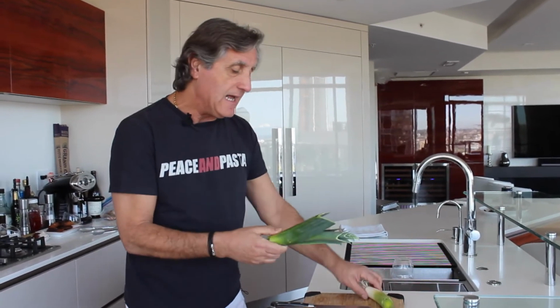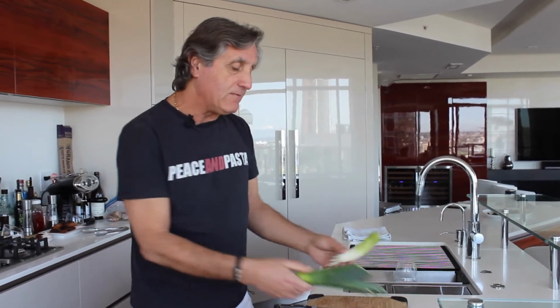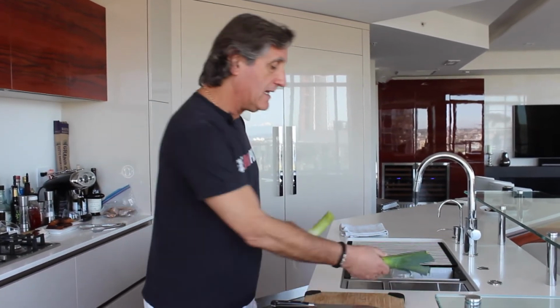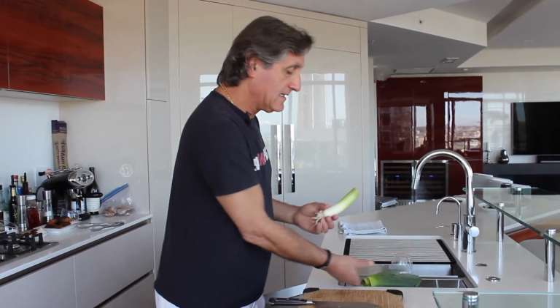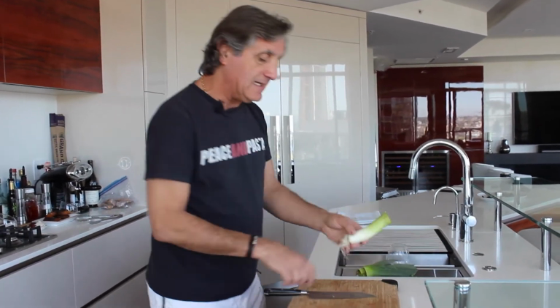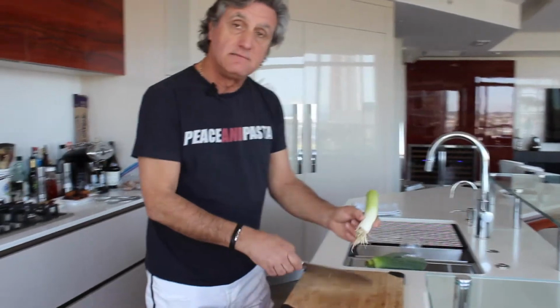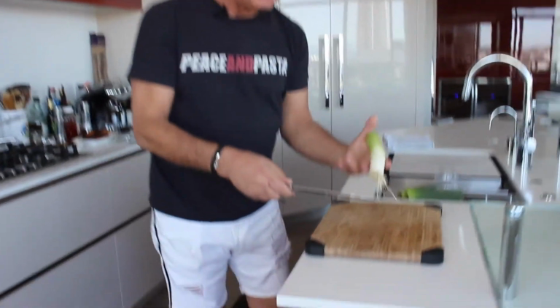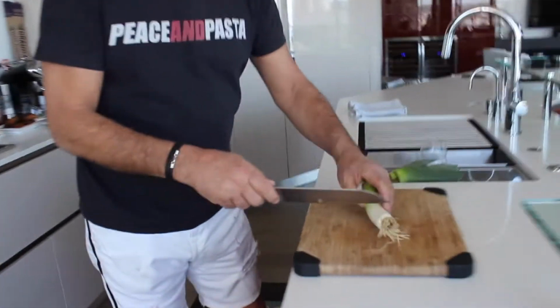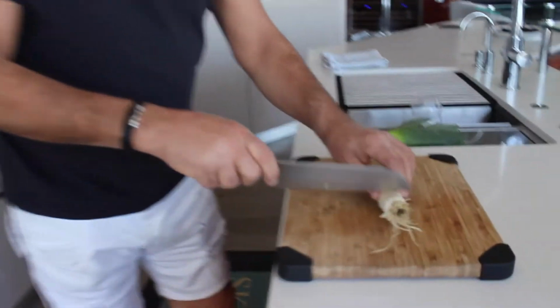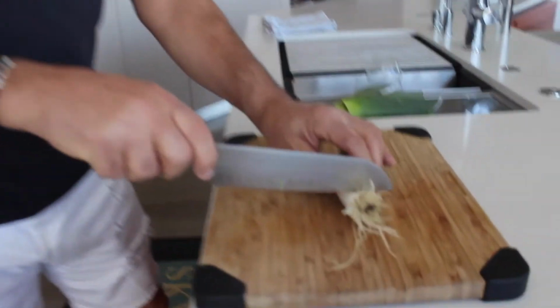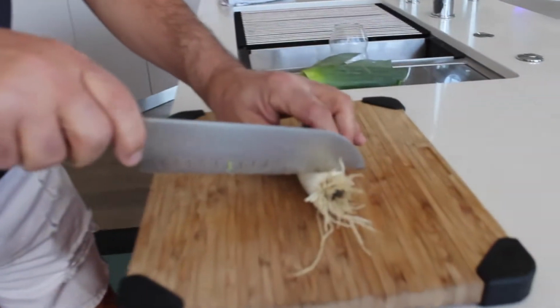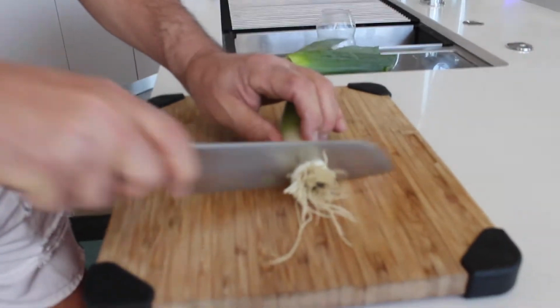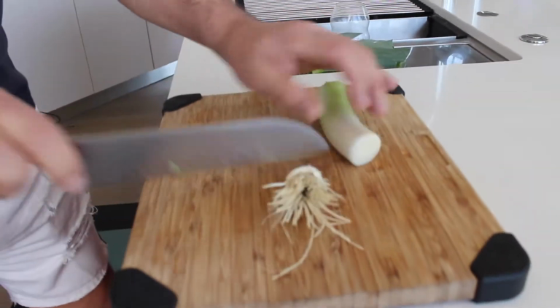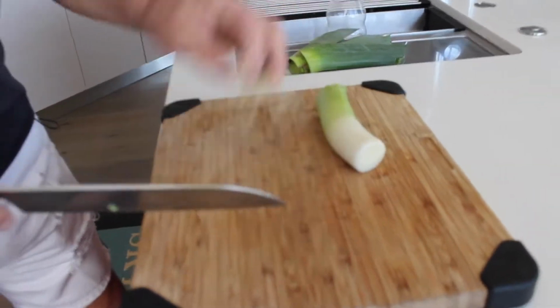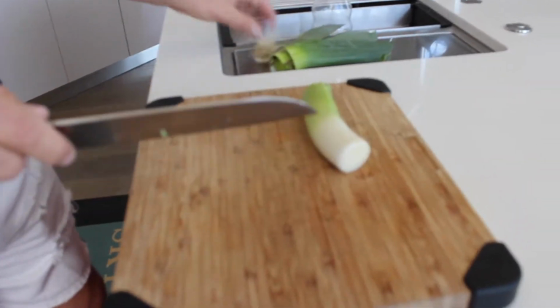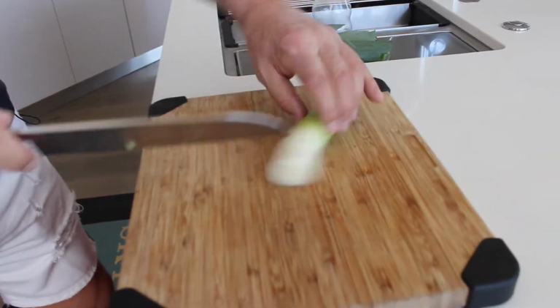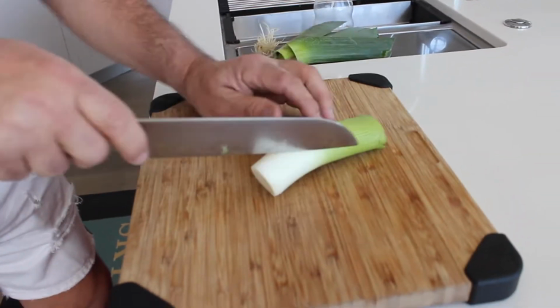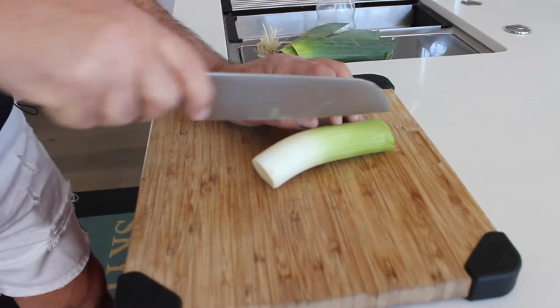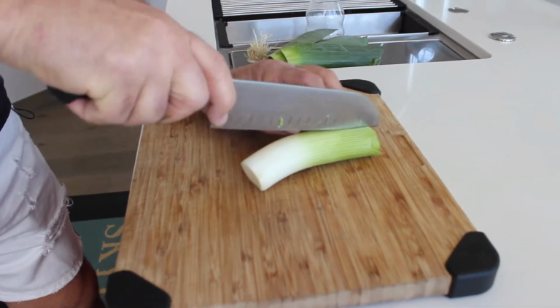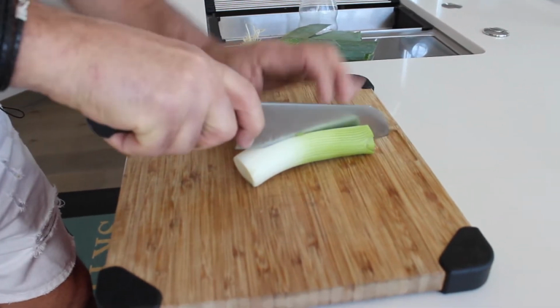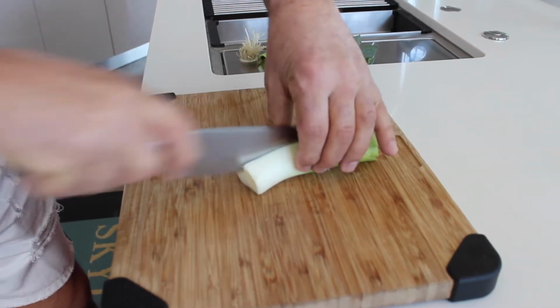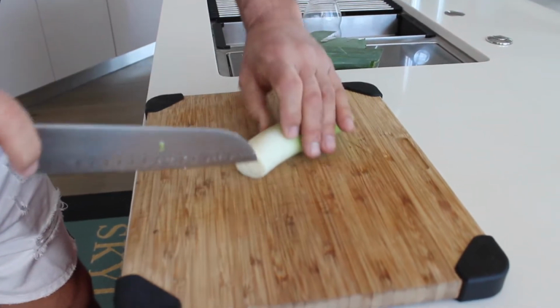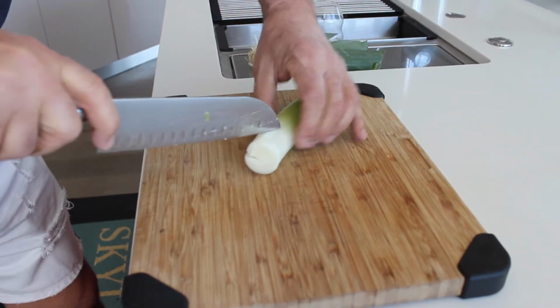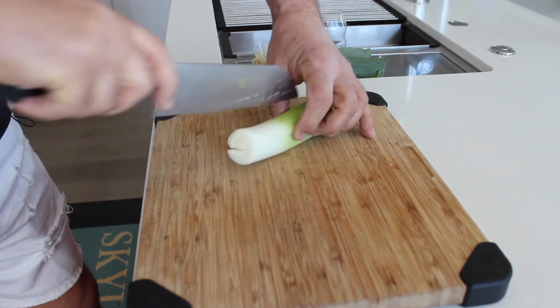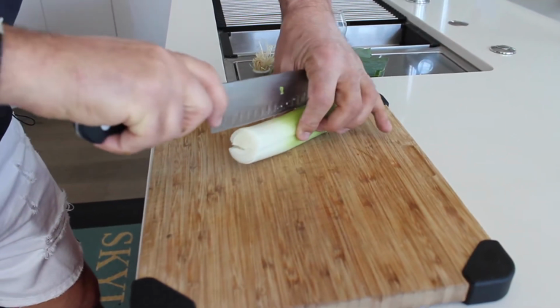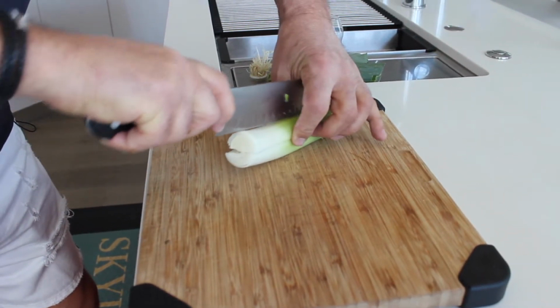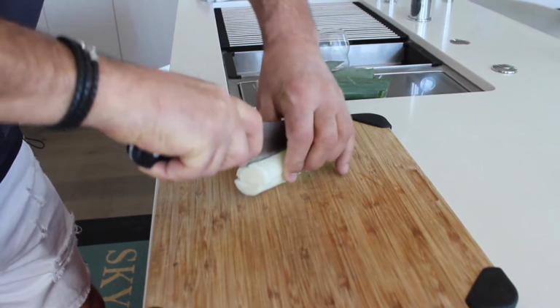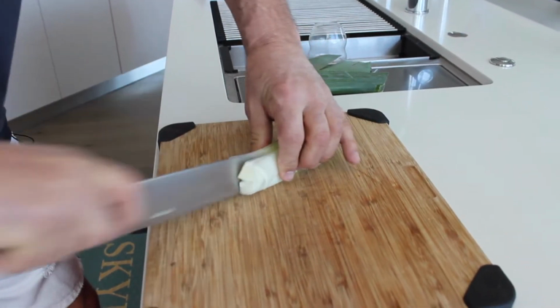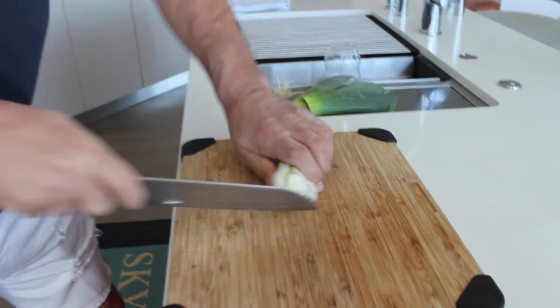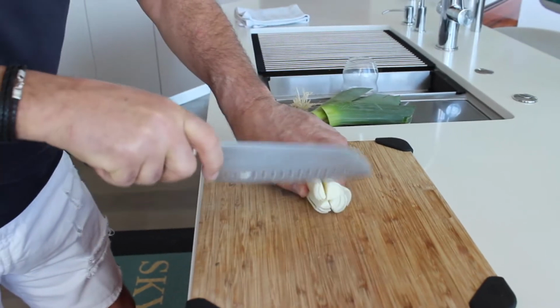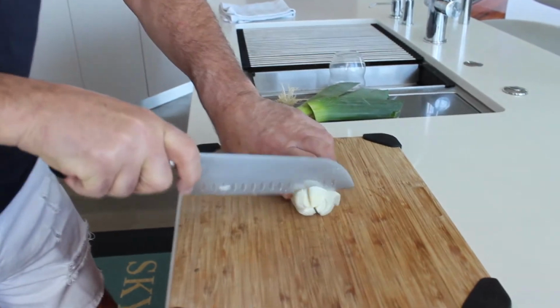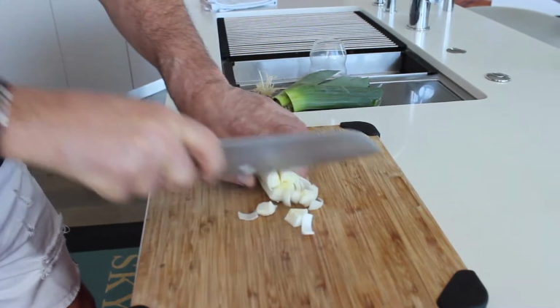And then we're going to go ahead and cut the leek. We trim the bottom, then we'll do one and two — cross and then chop.